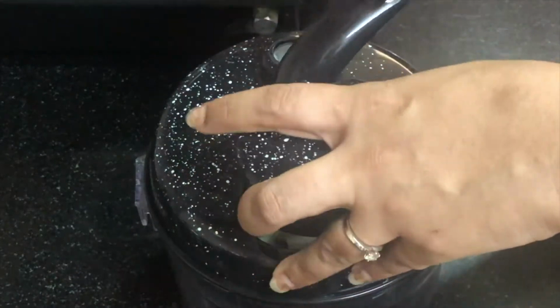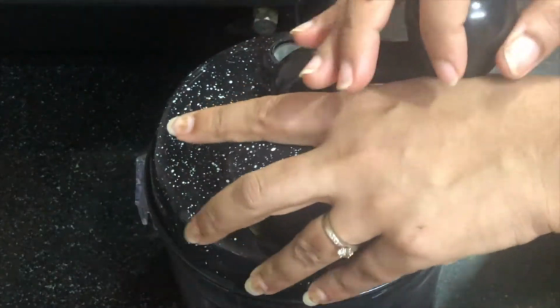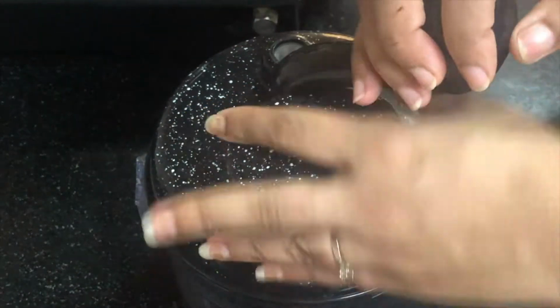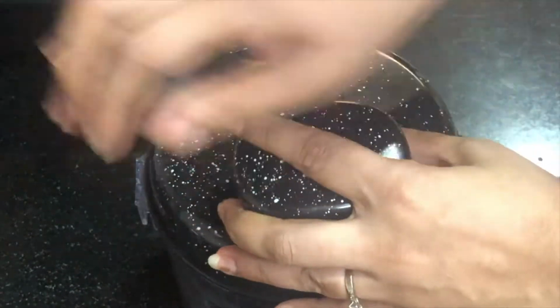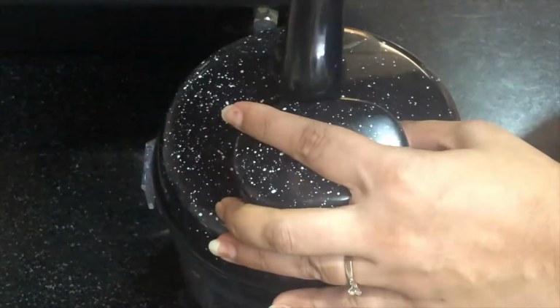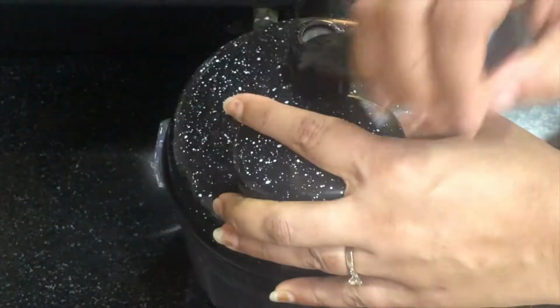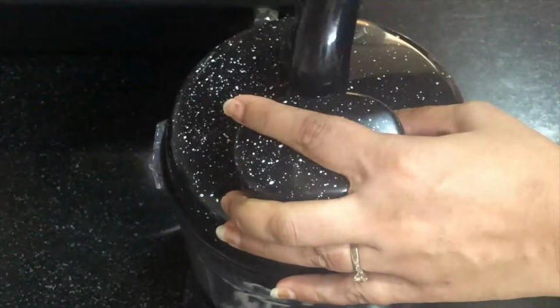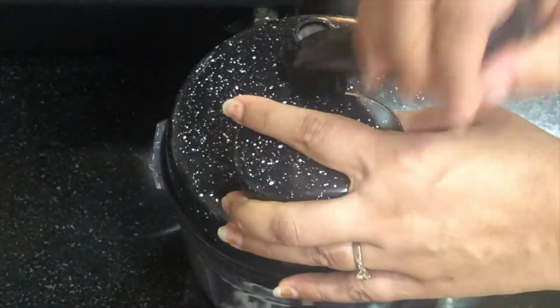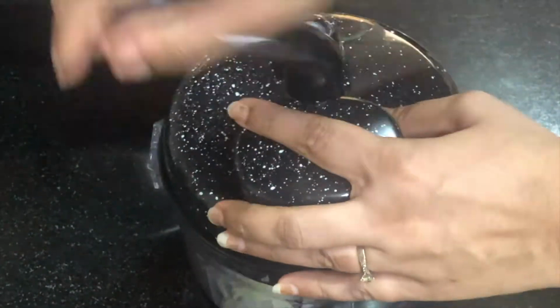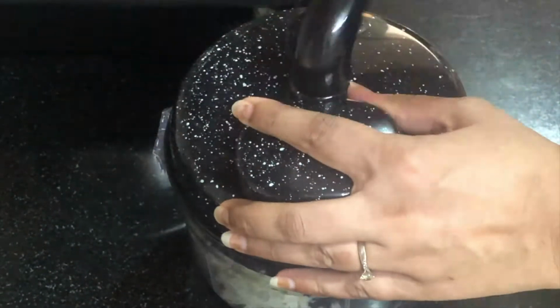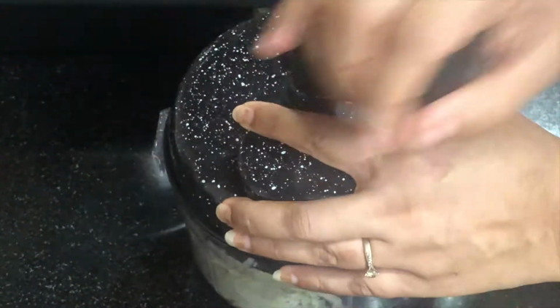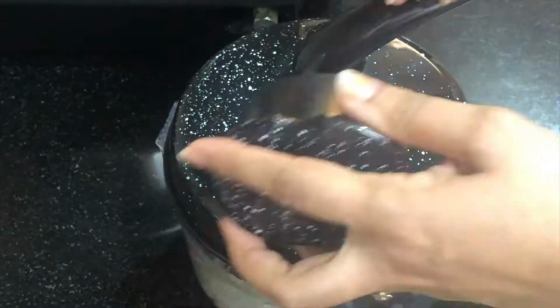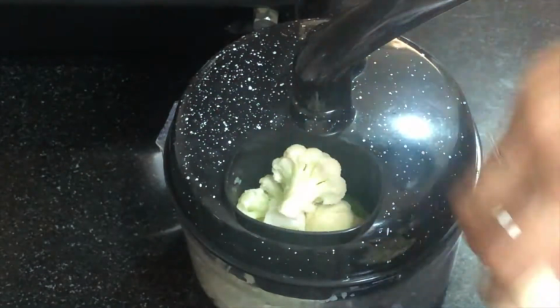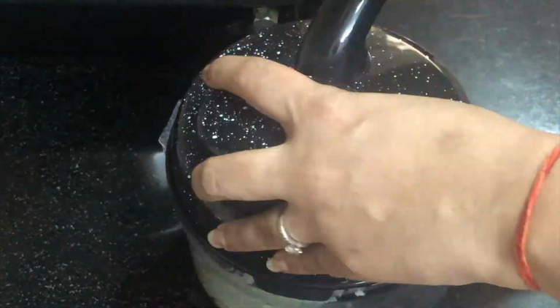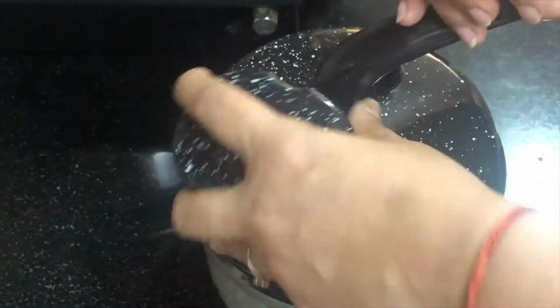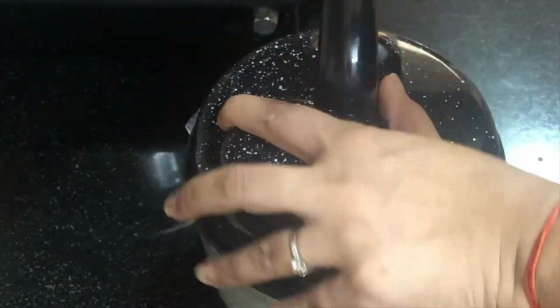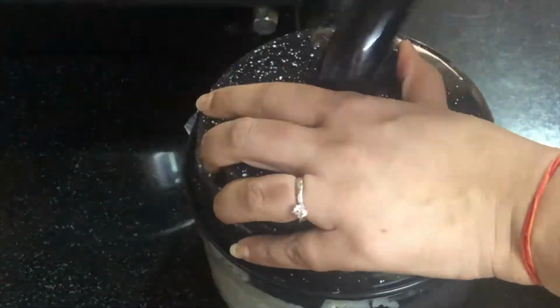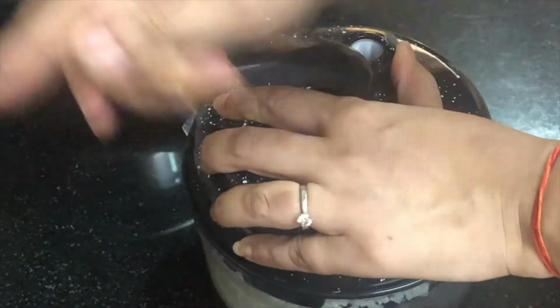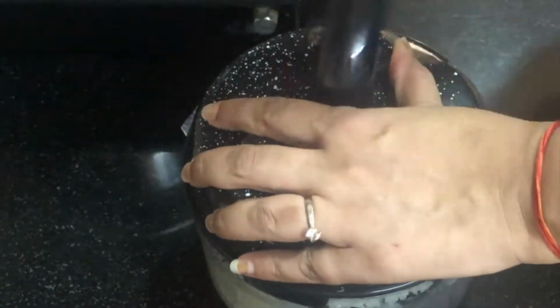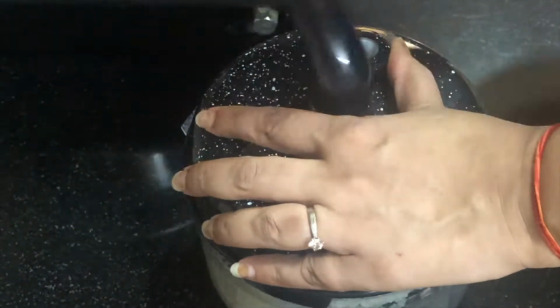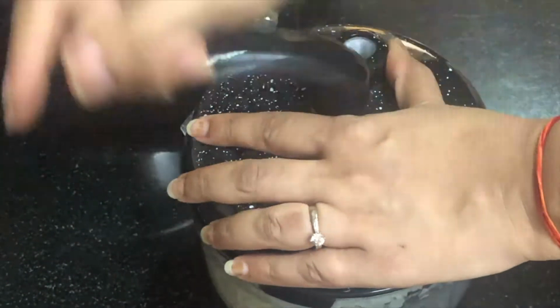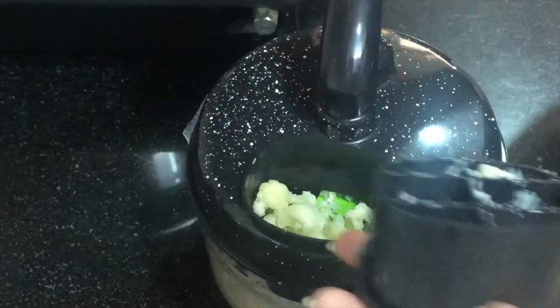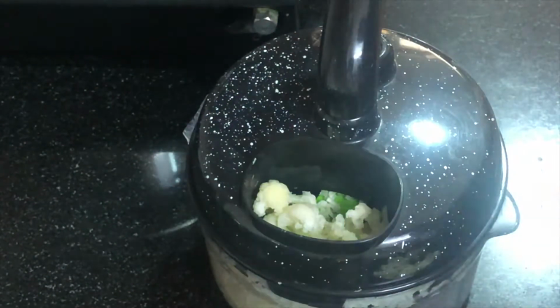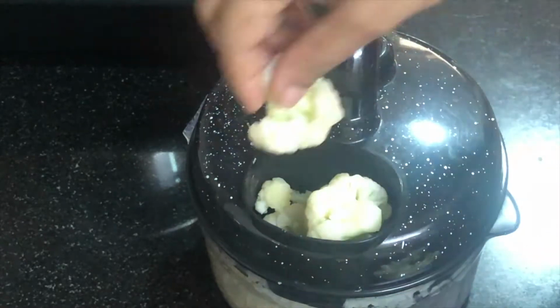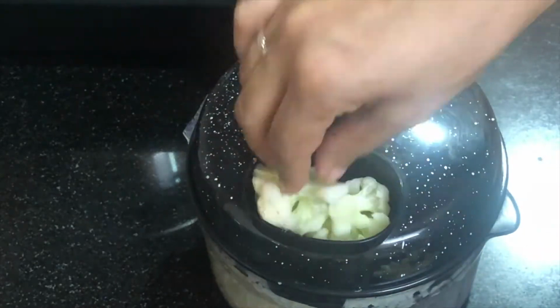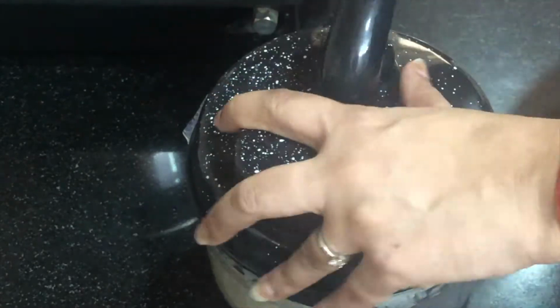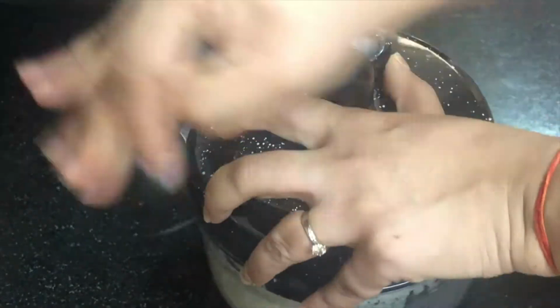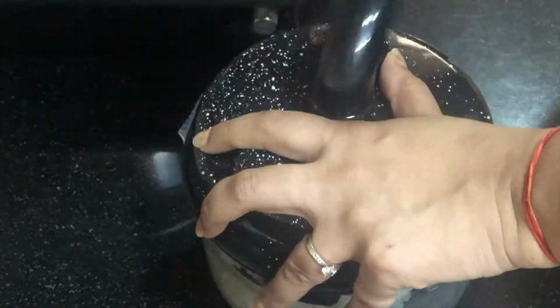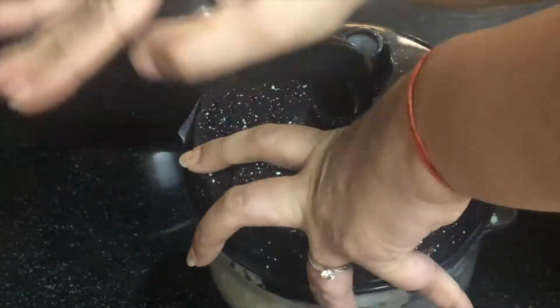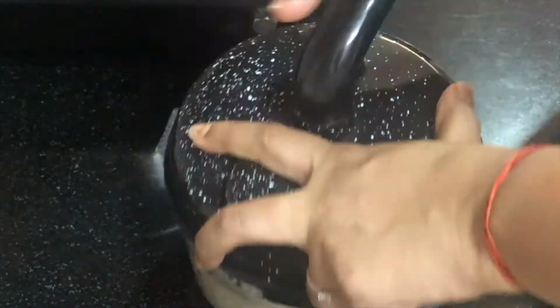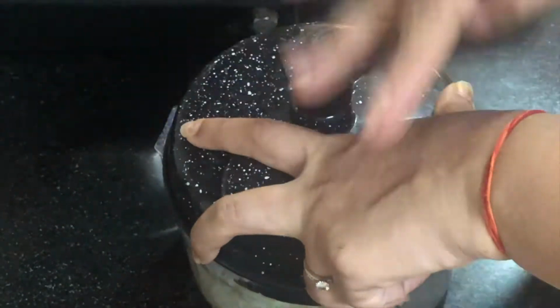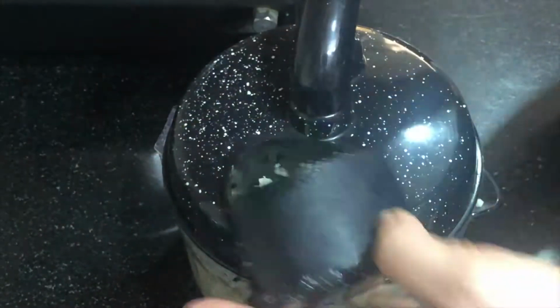Now we will add these florets. We have to process it in the food processor. Whatever you have in the food processor, you can use it. I am going to use Wonder Chef.